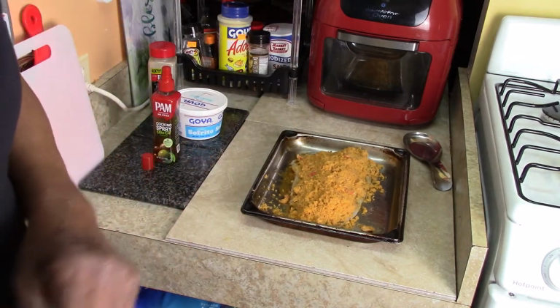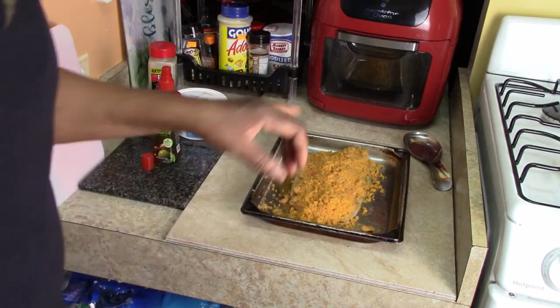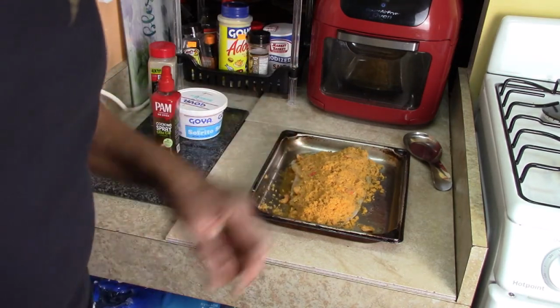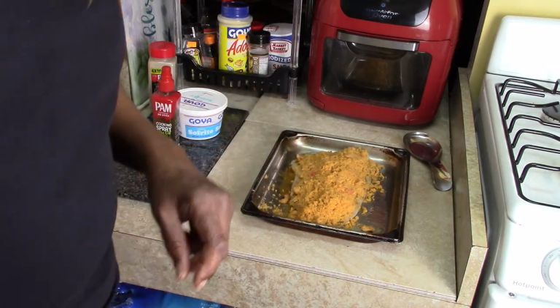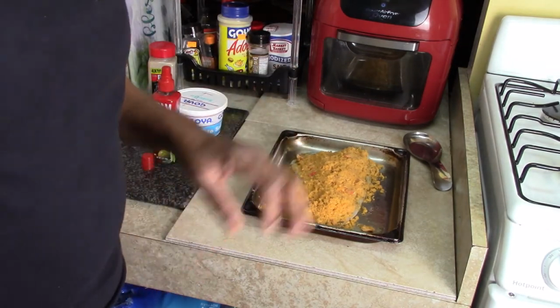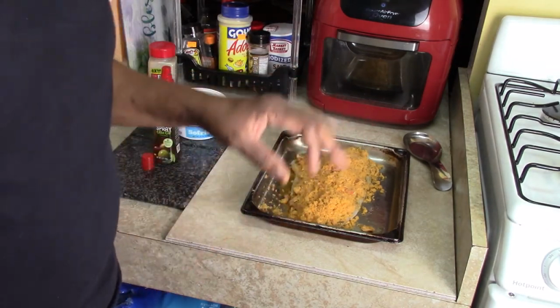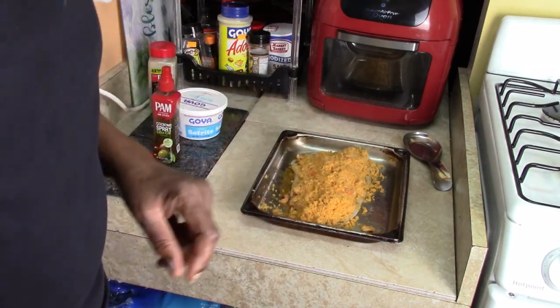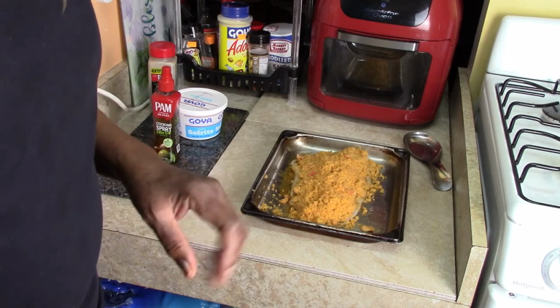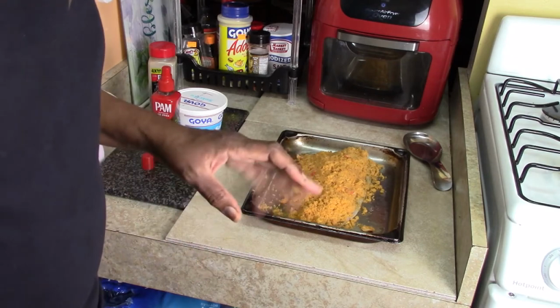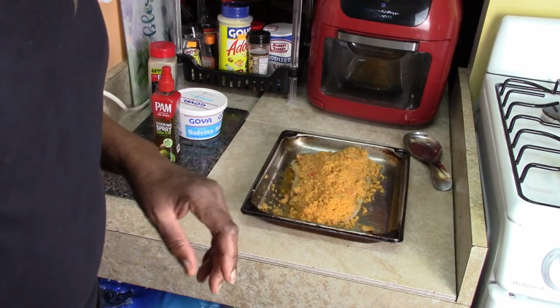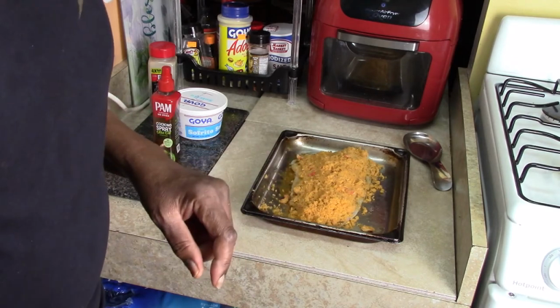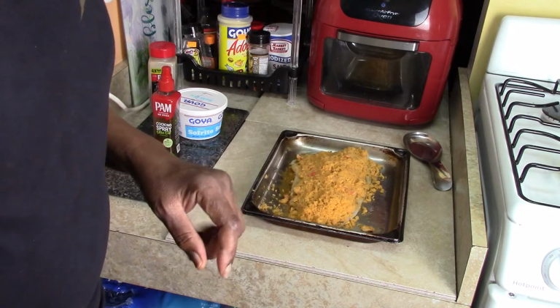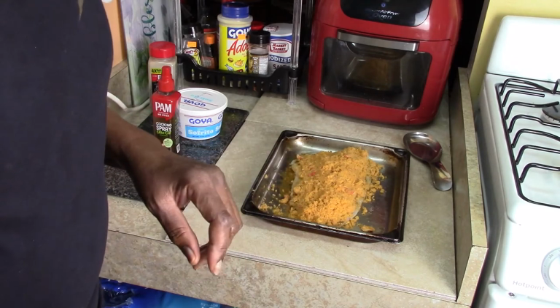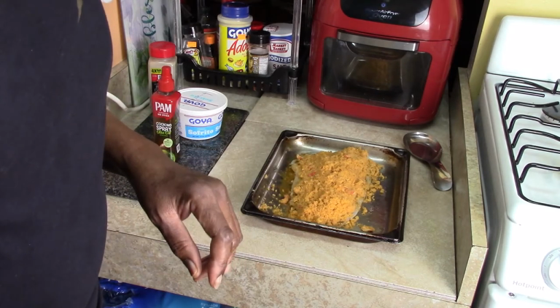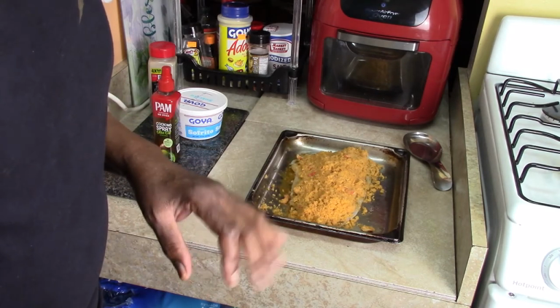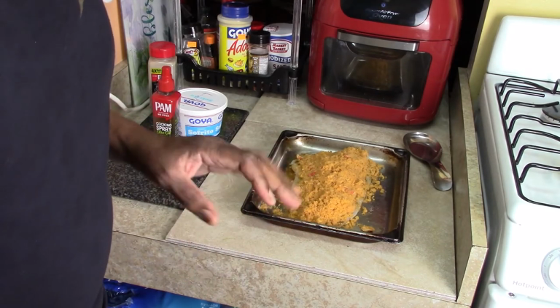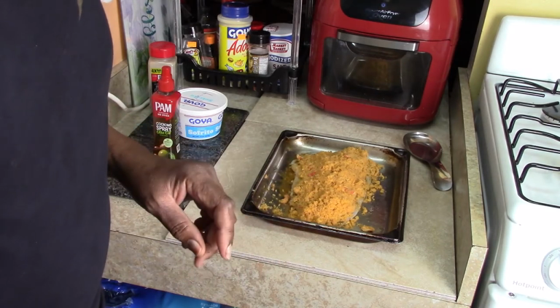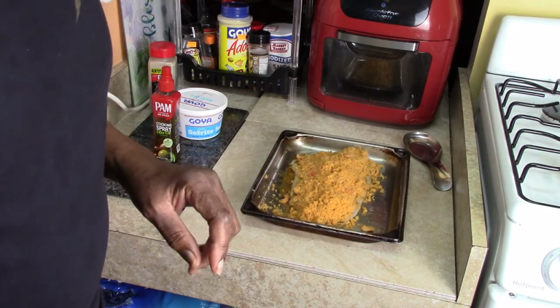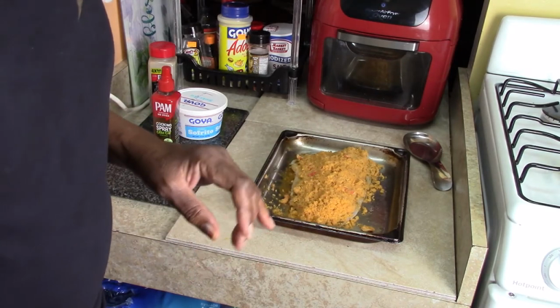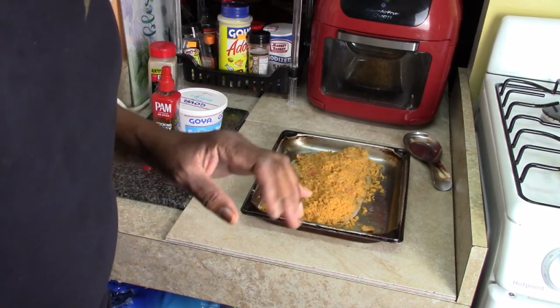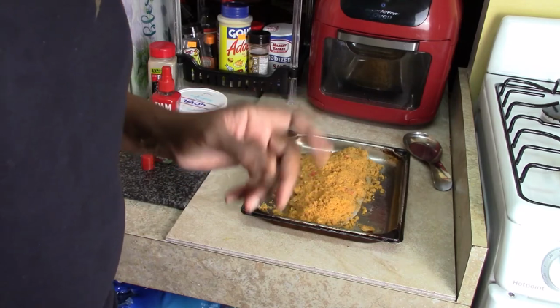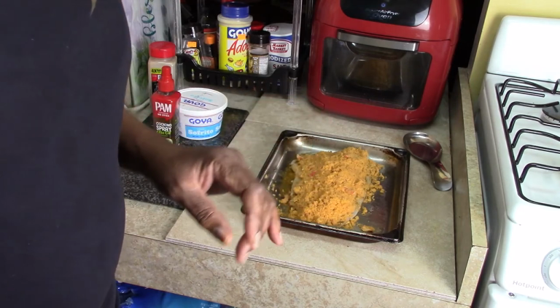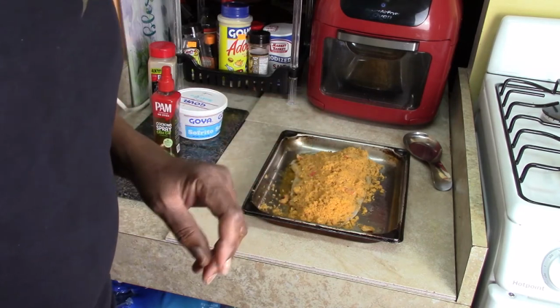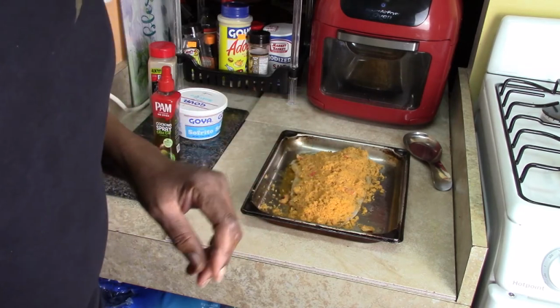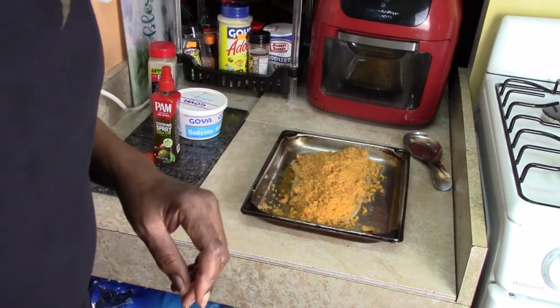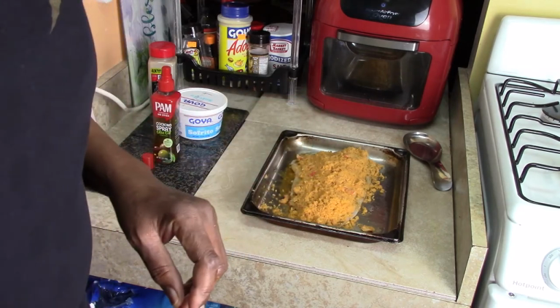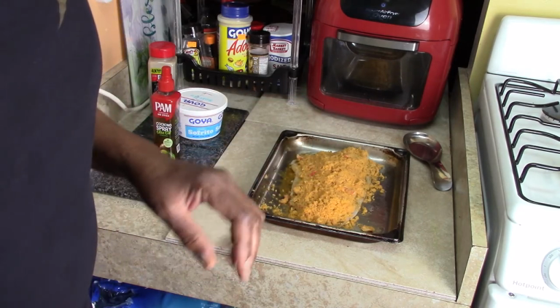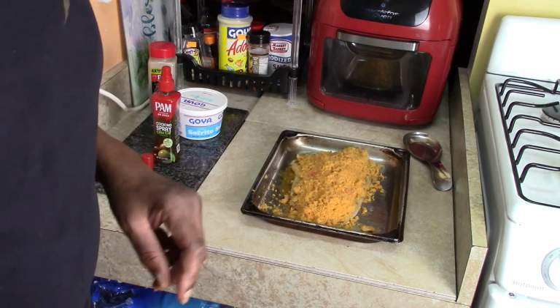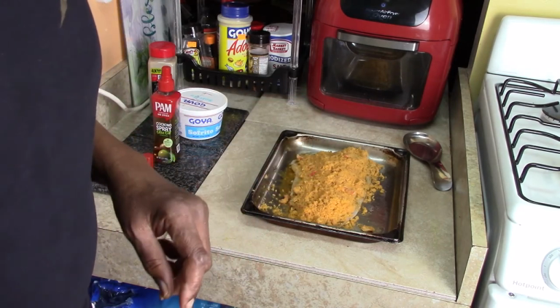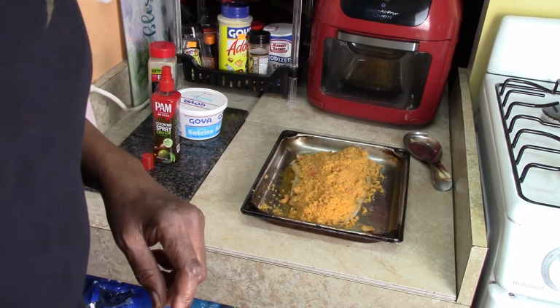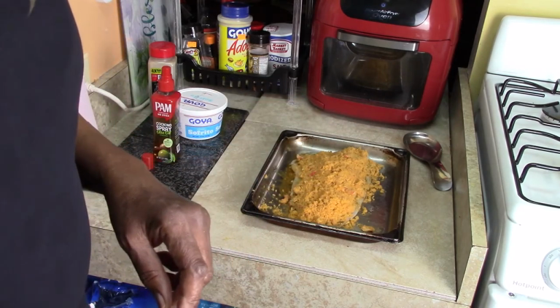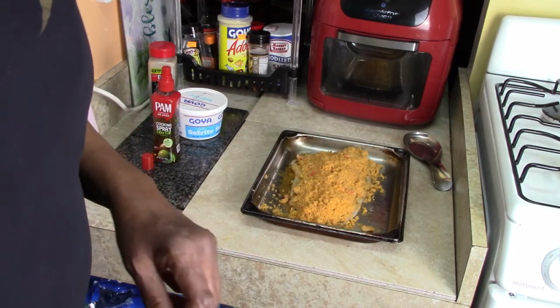Now it's going to go in the oven at 400. Fish doesn't take that long to cook, so my guess is probably 10 minutes, if that. We'll be back.